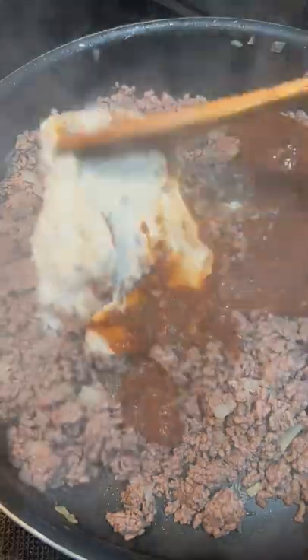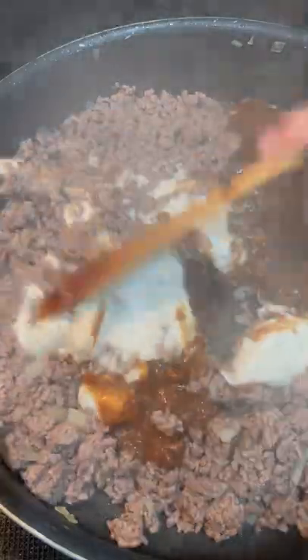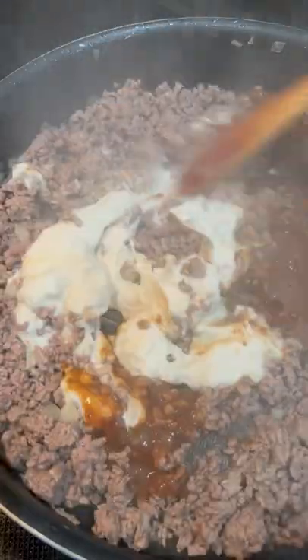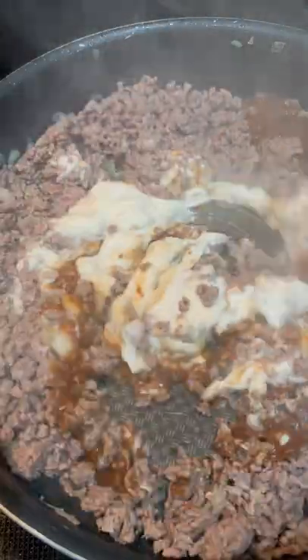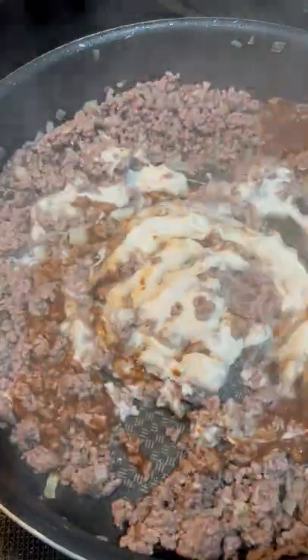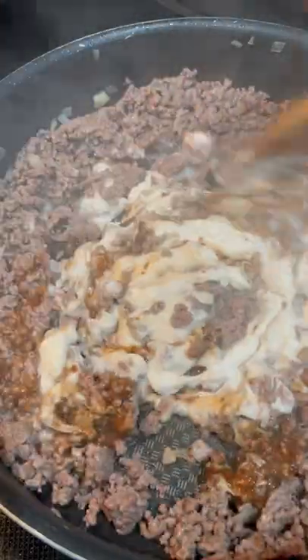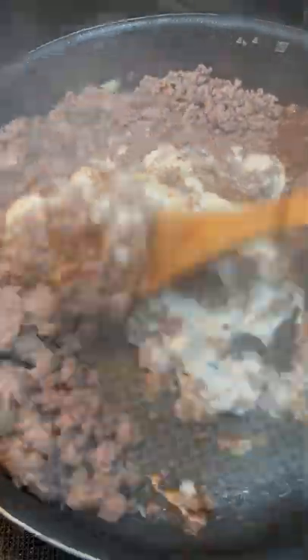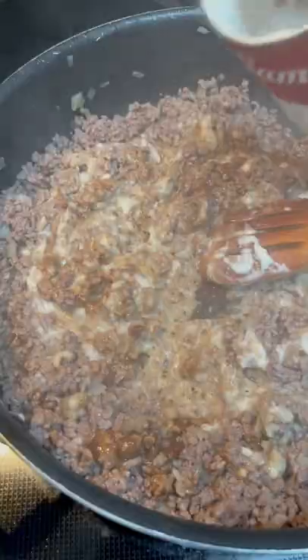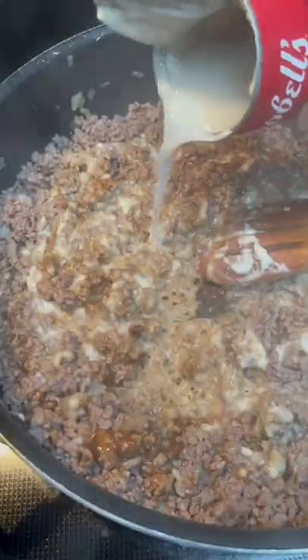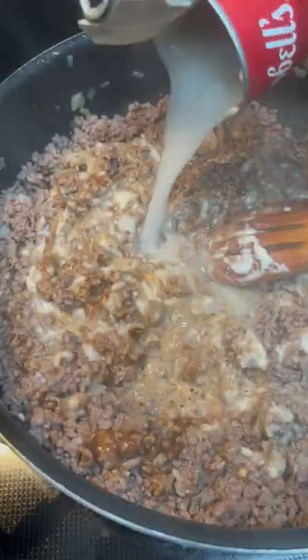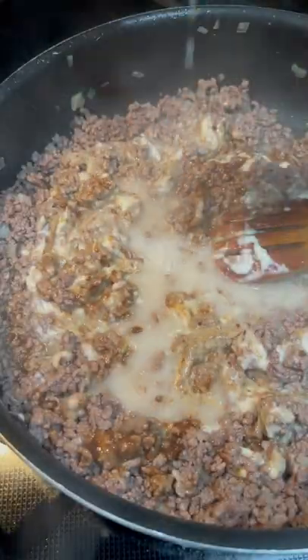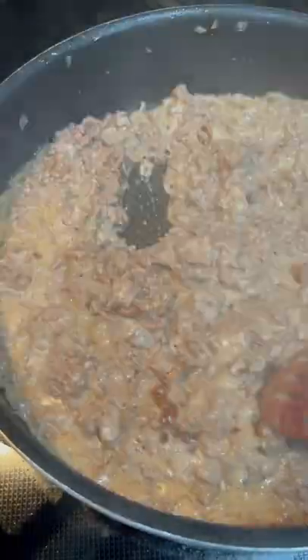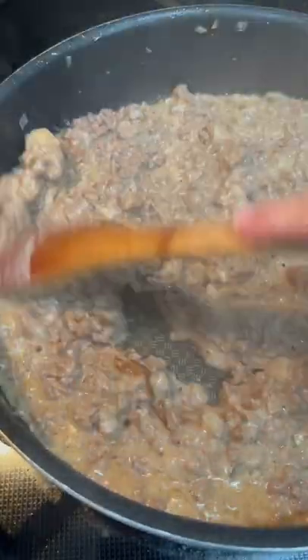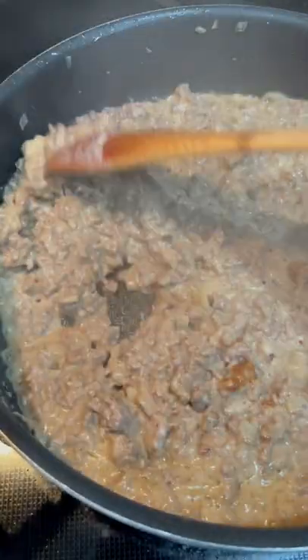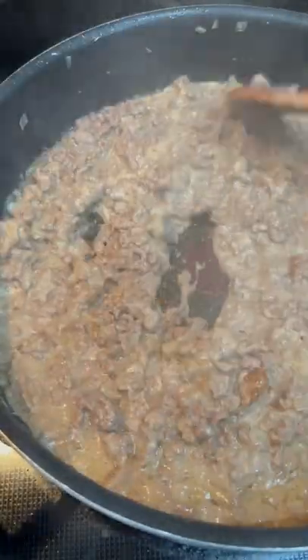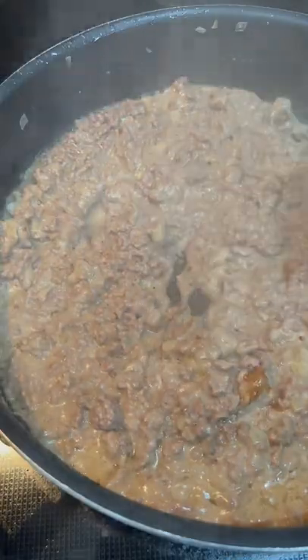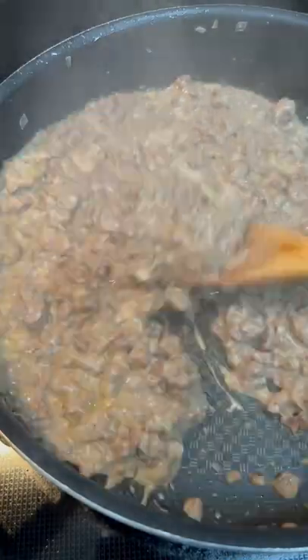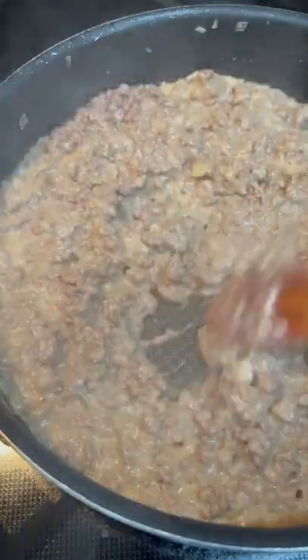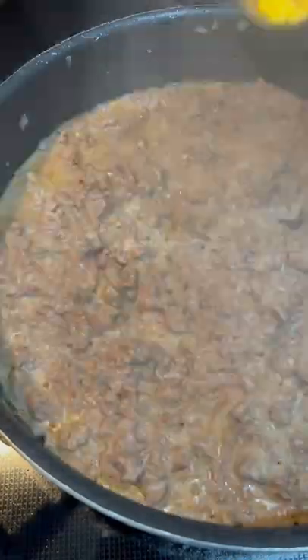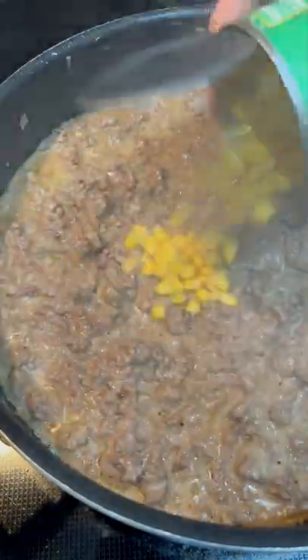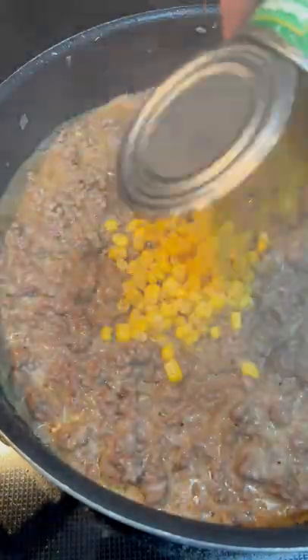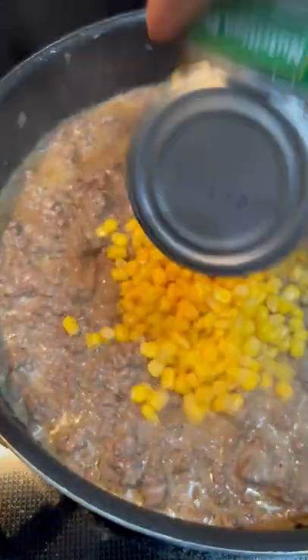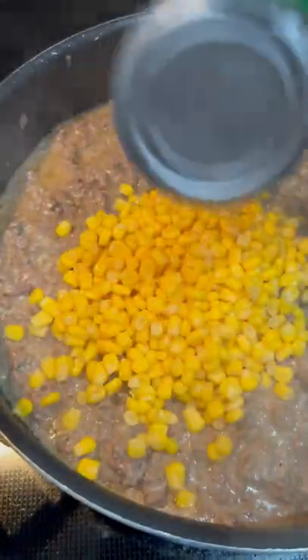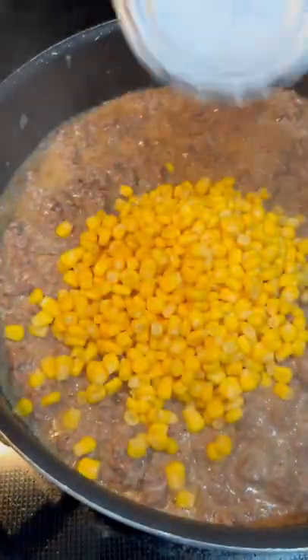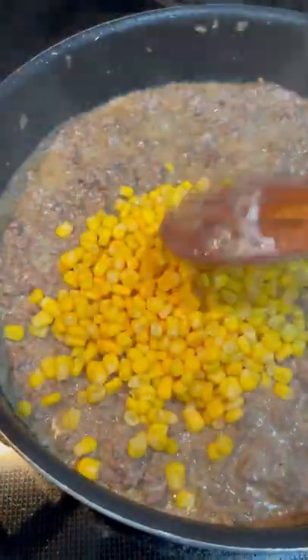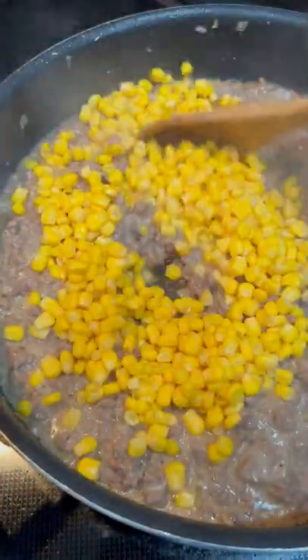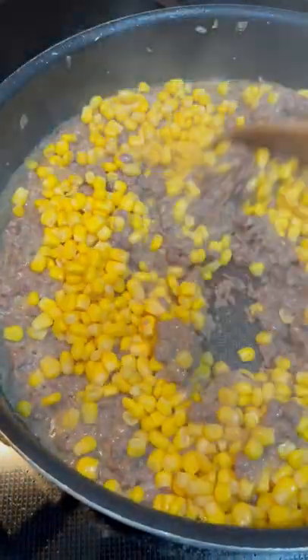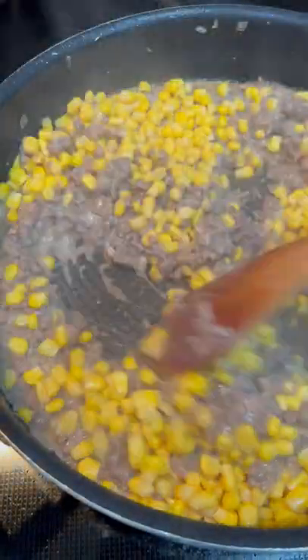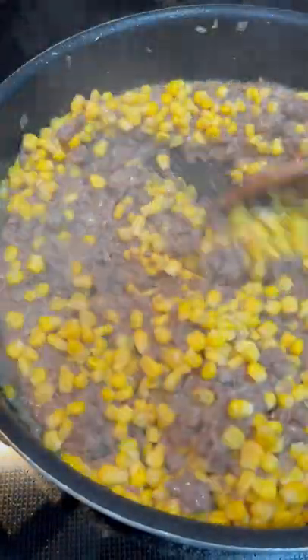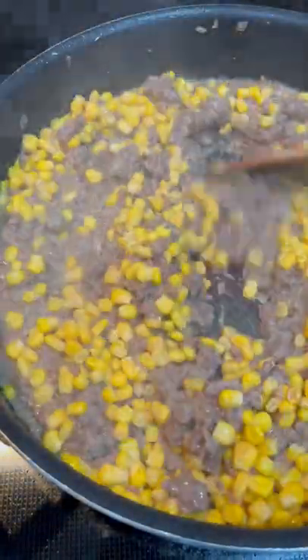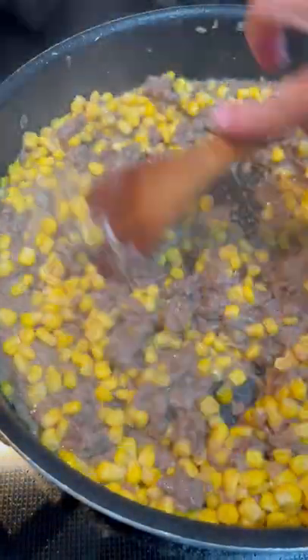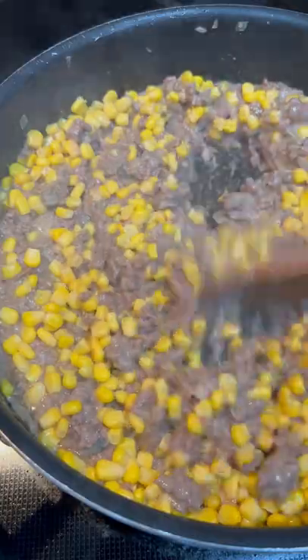Game changer, let me tell you. Mix the two together, it's so ono. Add a little bit of water to thin it out, and of course you can't forget some corn. Mix that in until everything's well combined and heated through.